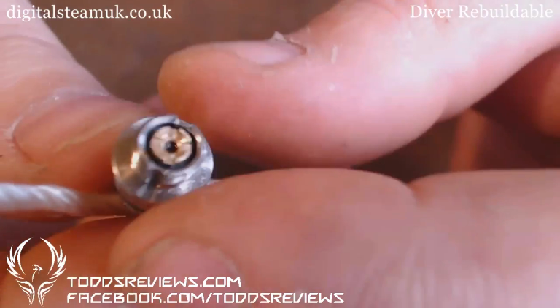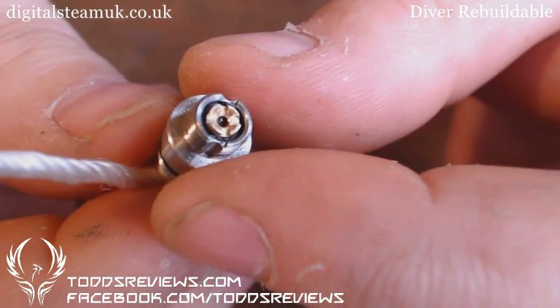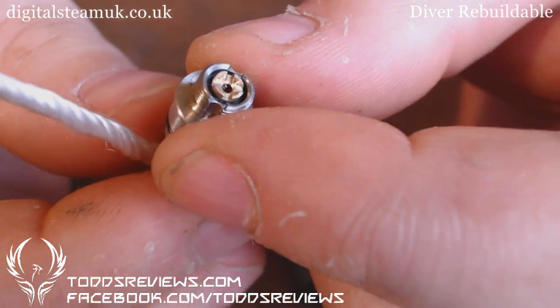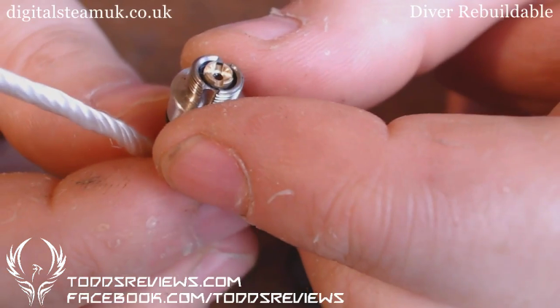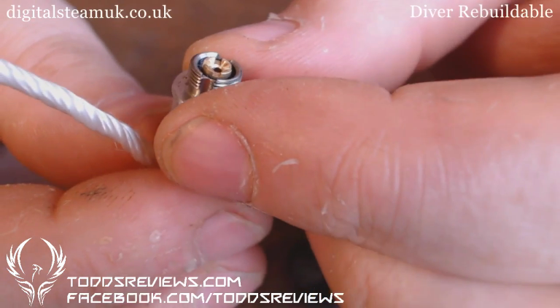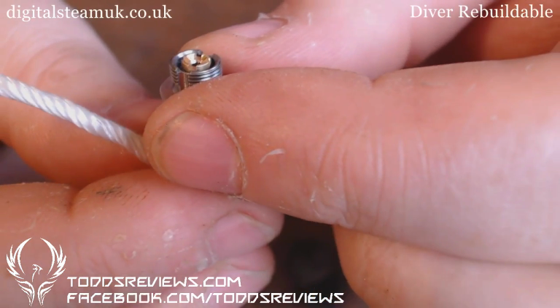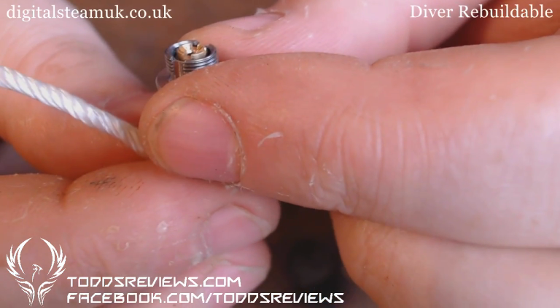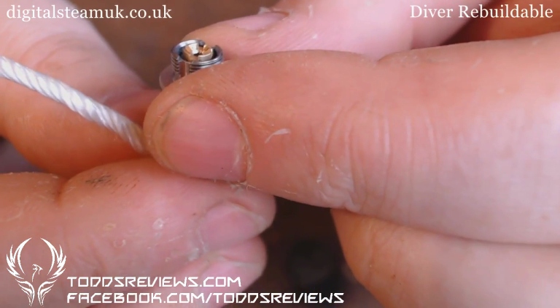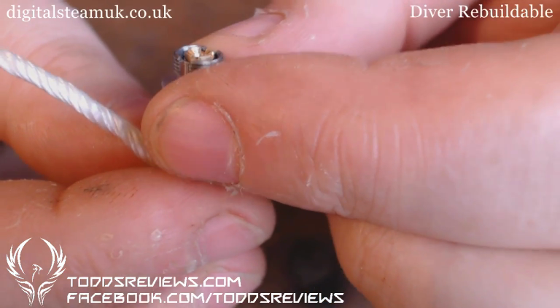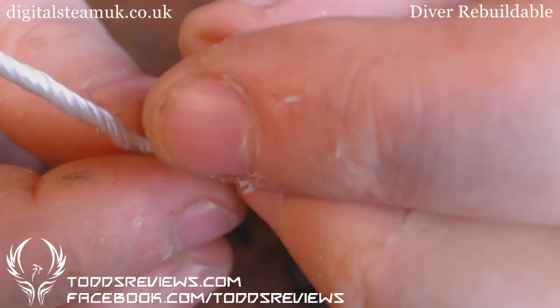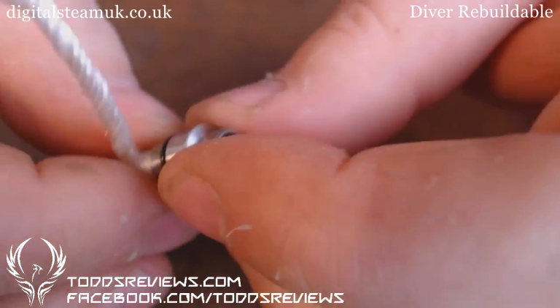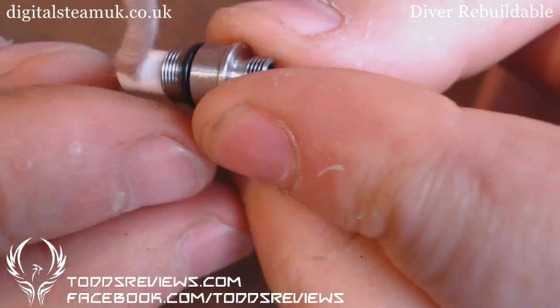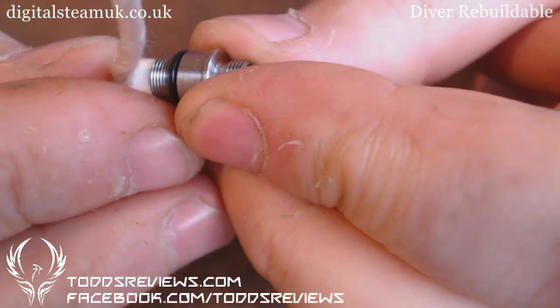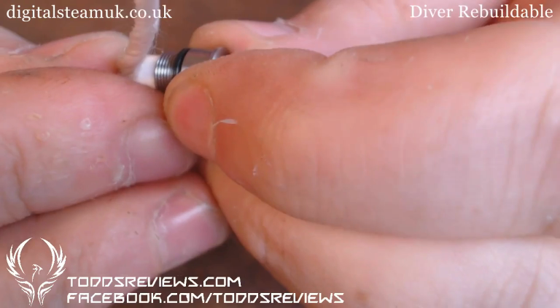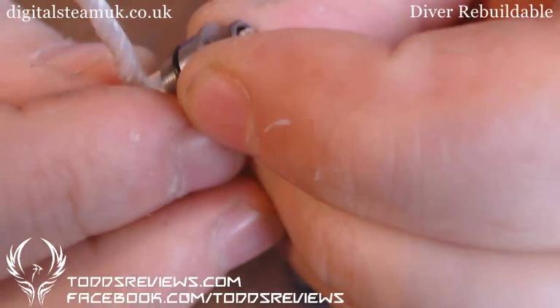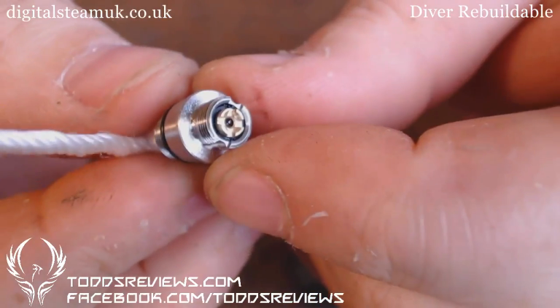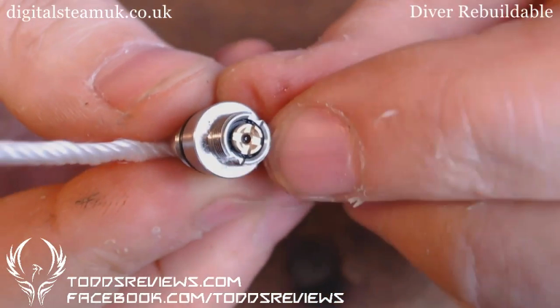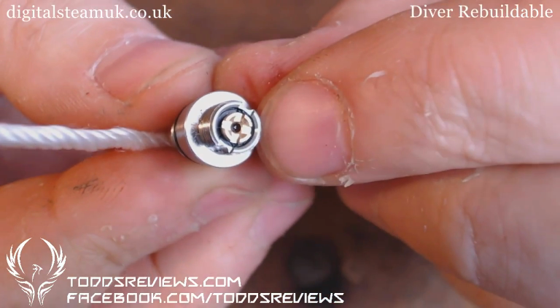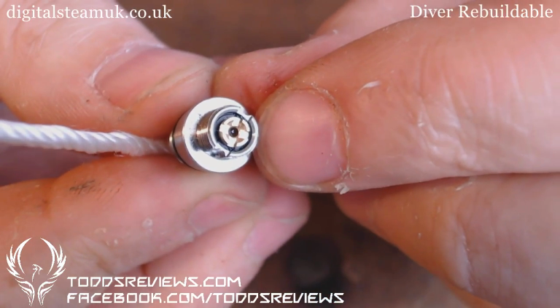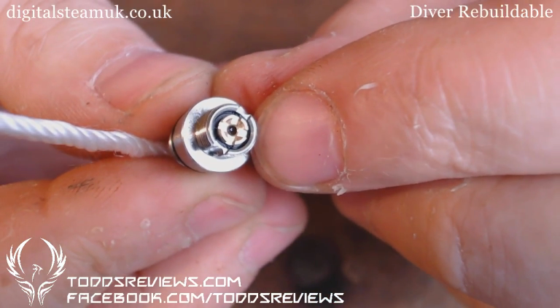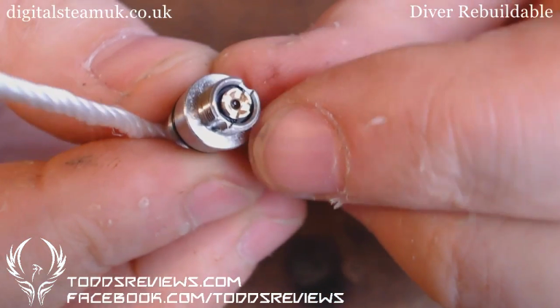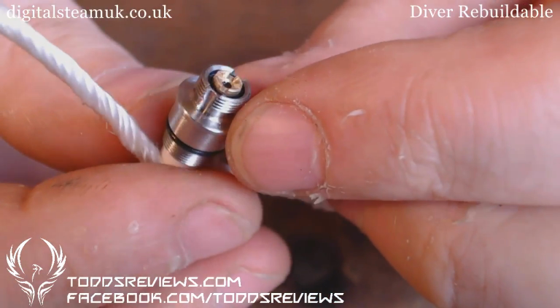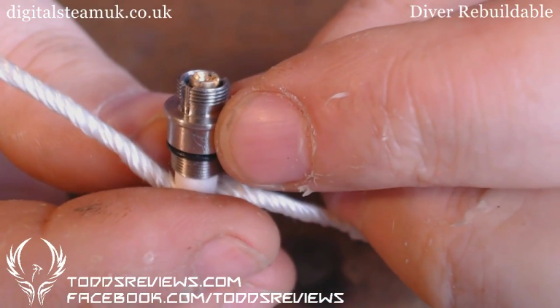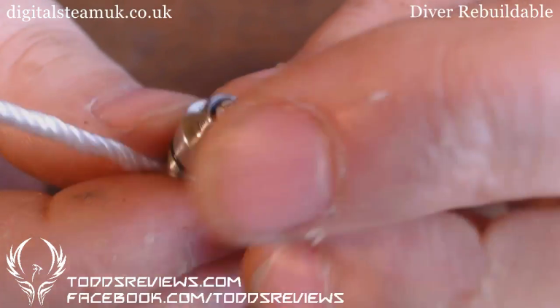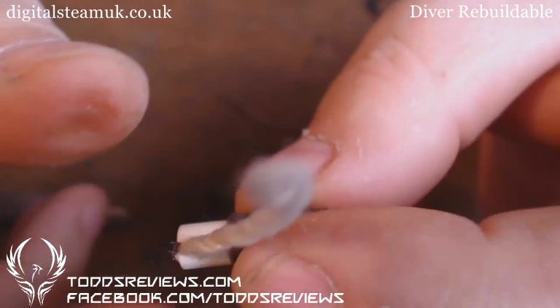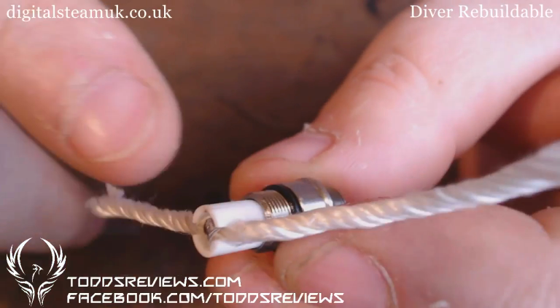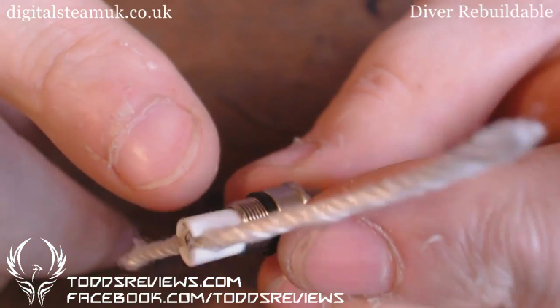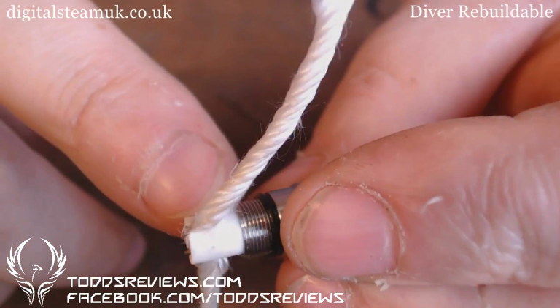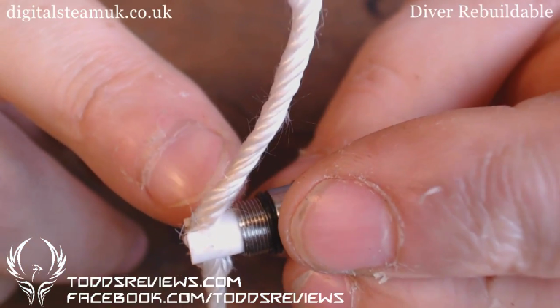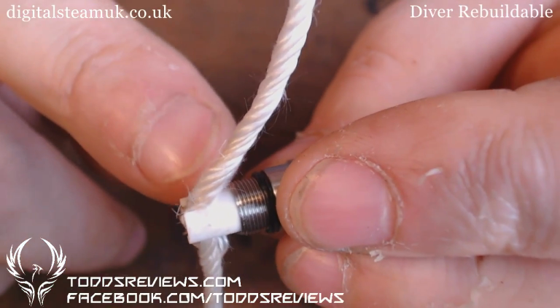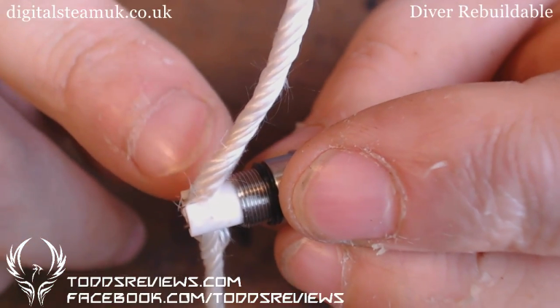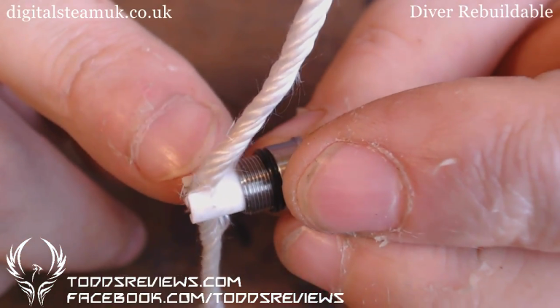You're going to have to be so careful when you screw this on to an atomizer. Because if you push that connection in and just over-tighten it a tiny little bit, then you're breaking the negative connection.